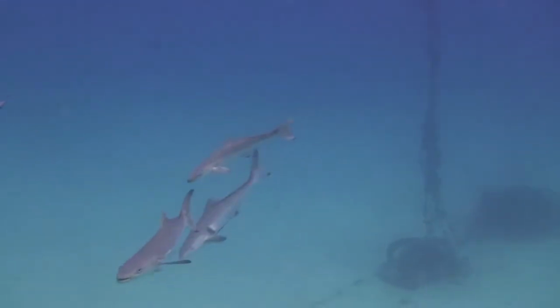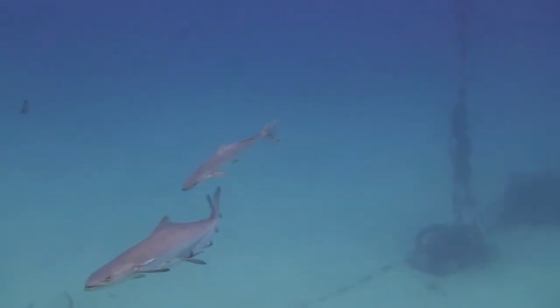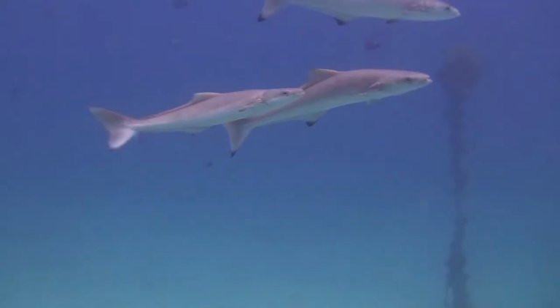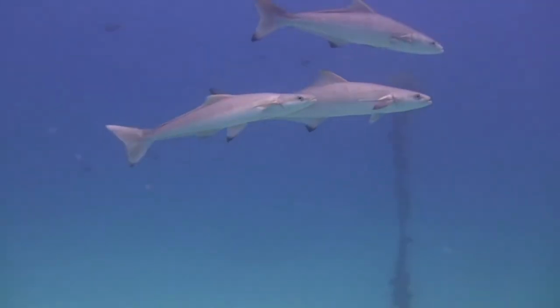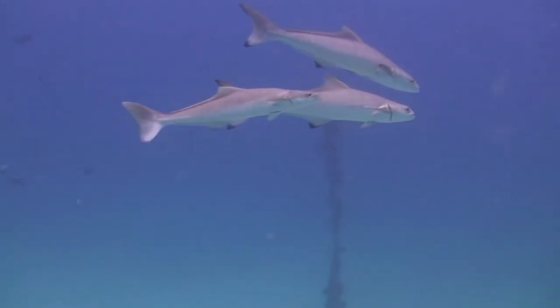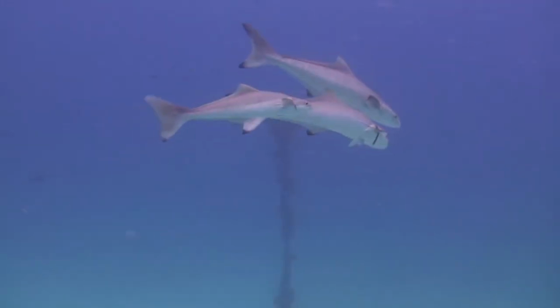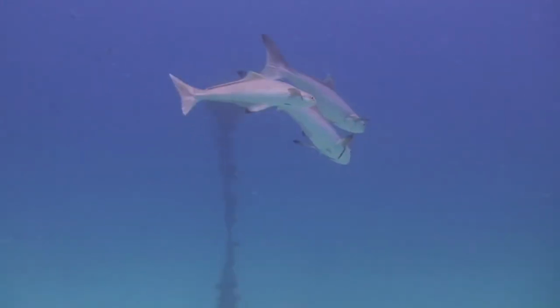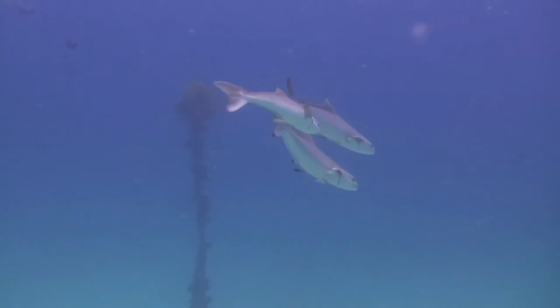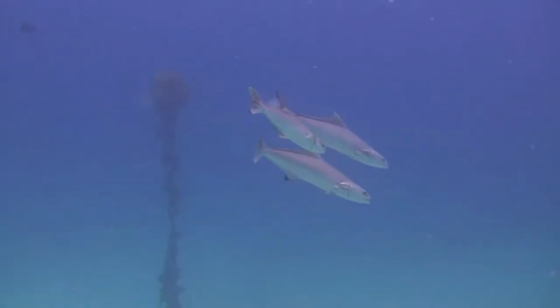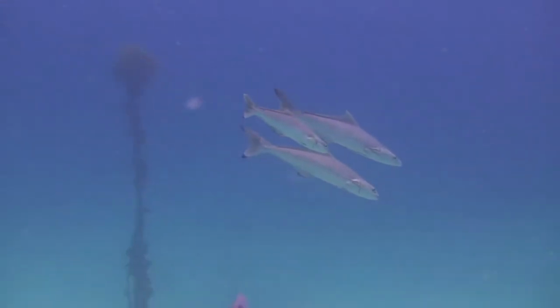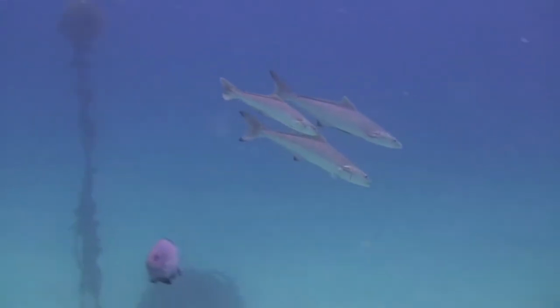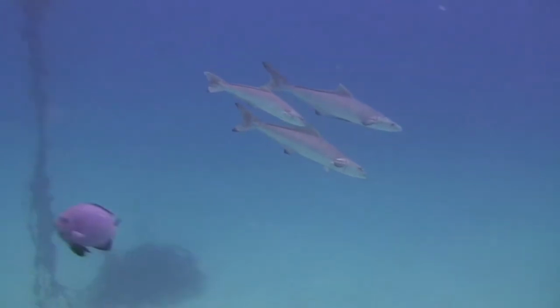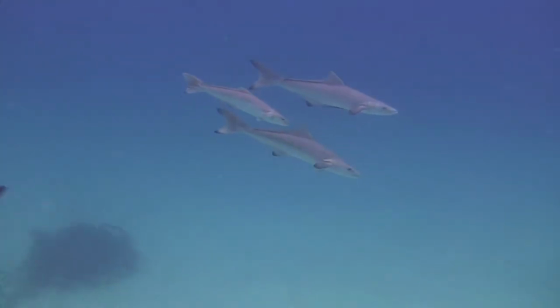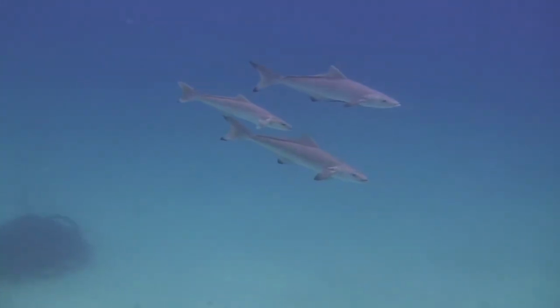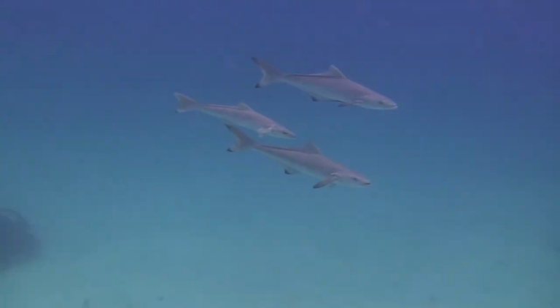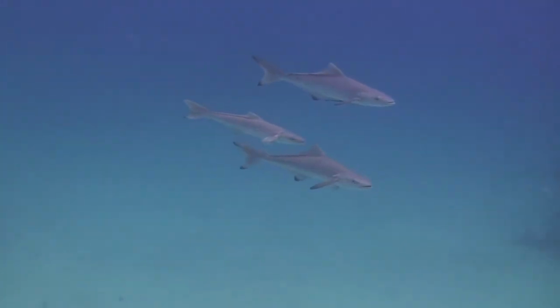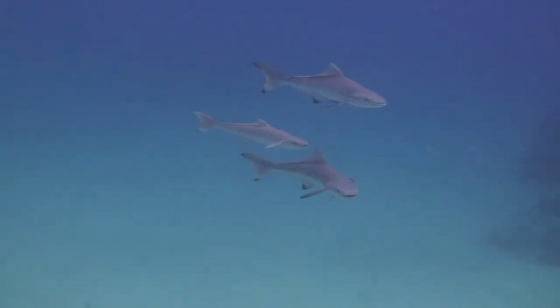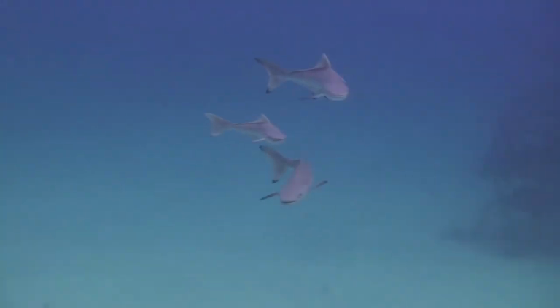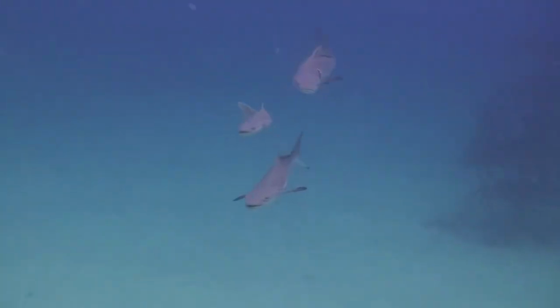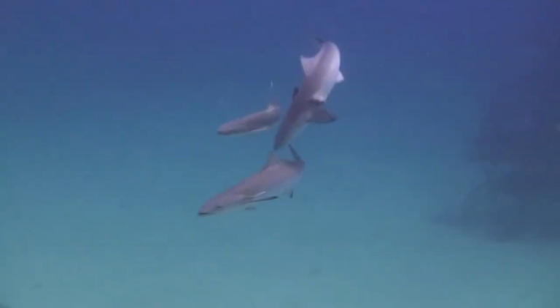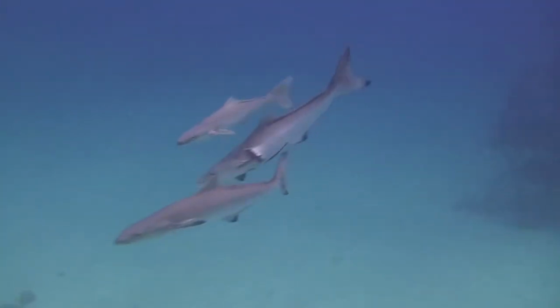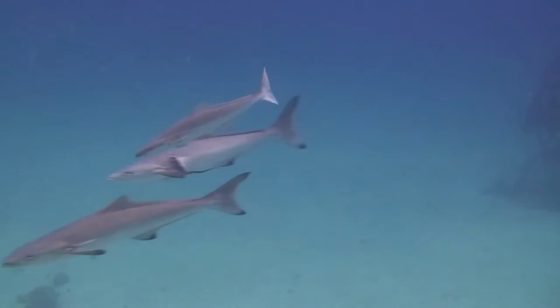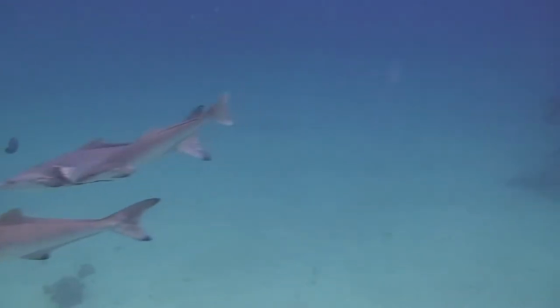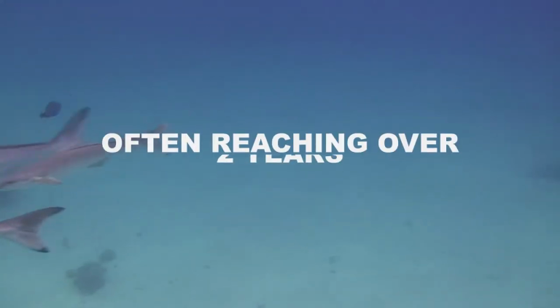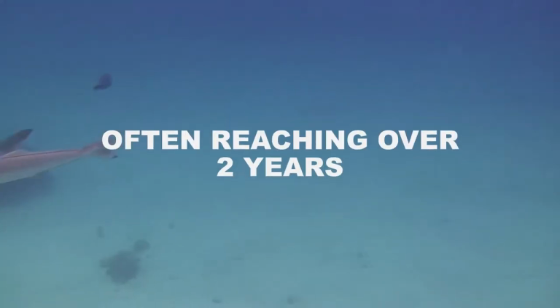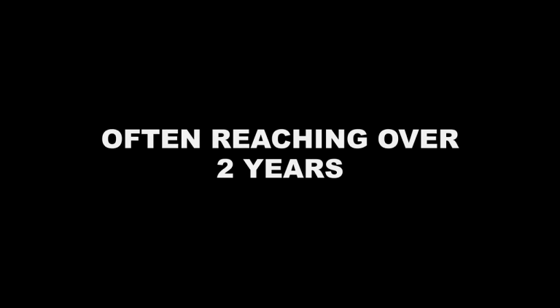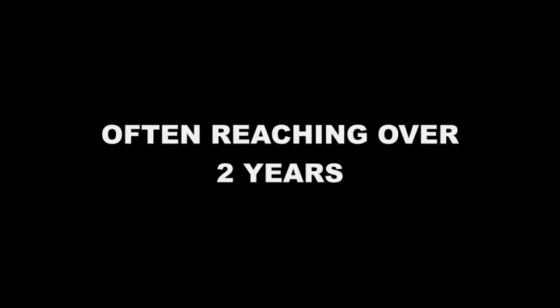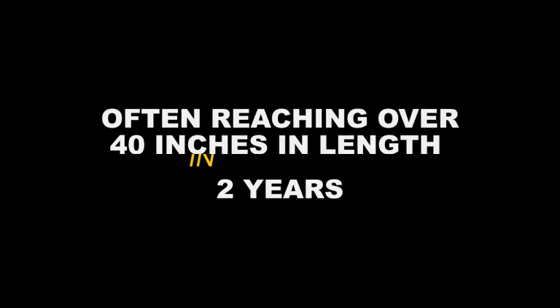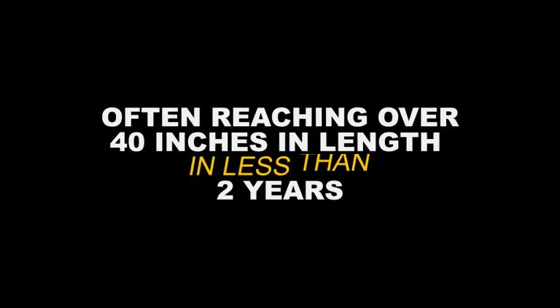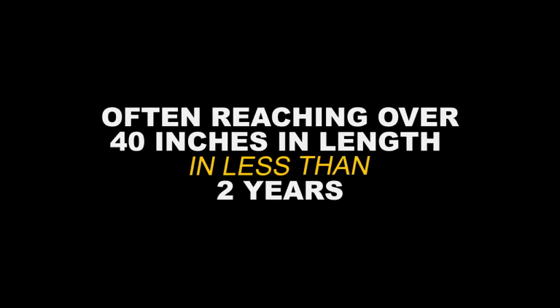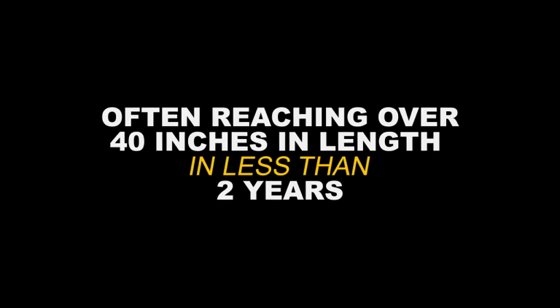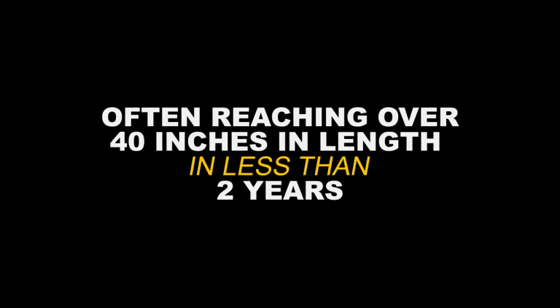Cobia will feed on blue crabs, stingrays, pinfish, hardhead catfish, and eel. These fish grow rapidly due to their protein-rich diet, often reaching over 40 inches in length in less than two years.